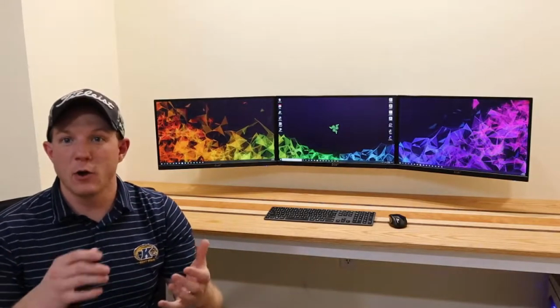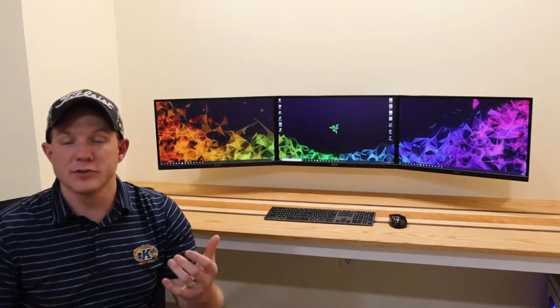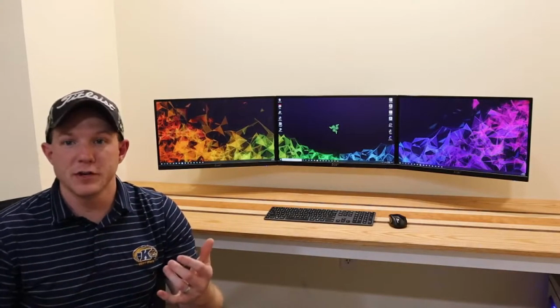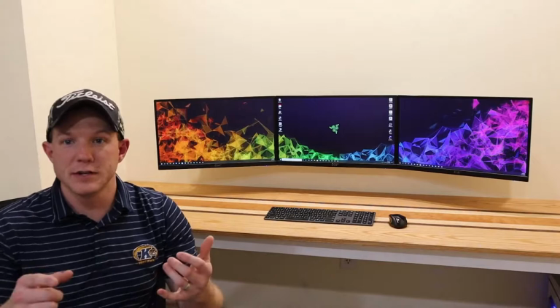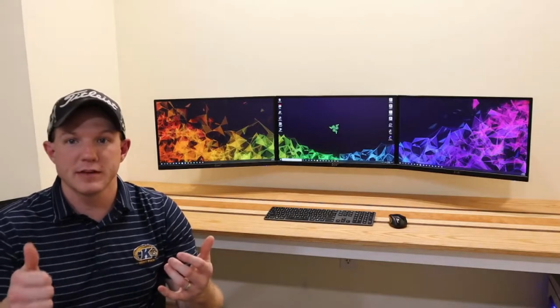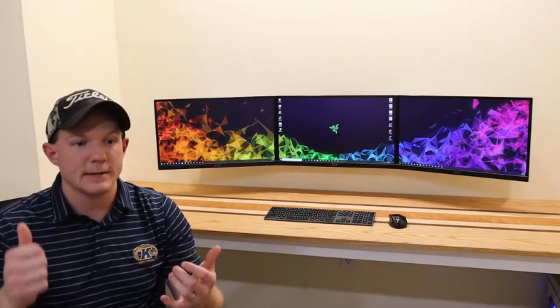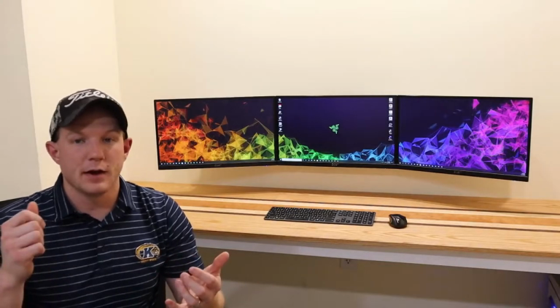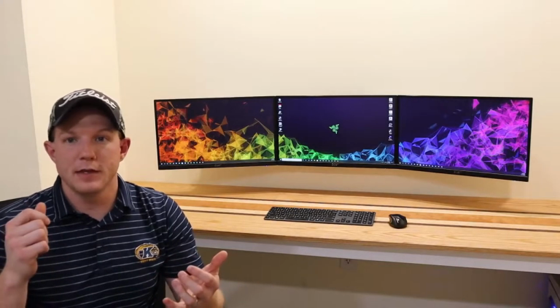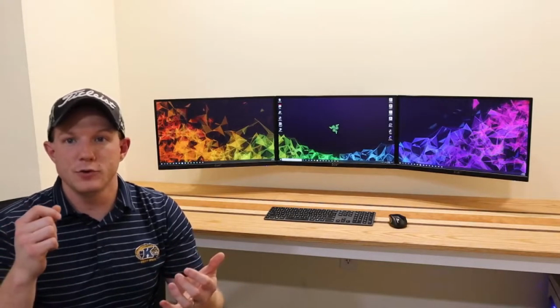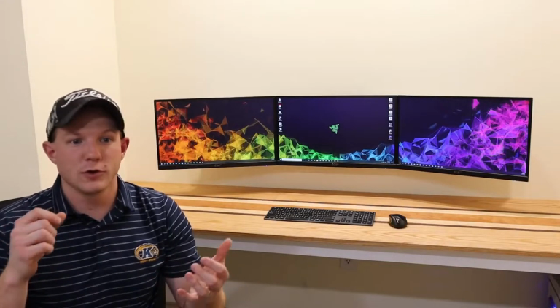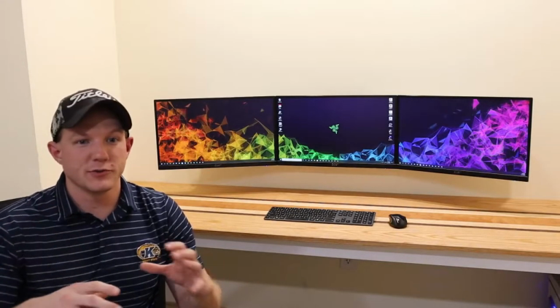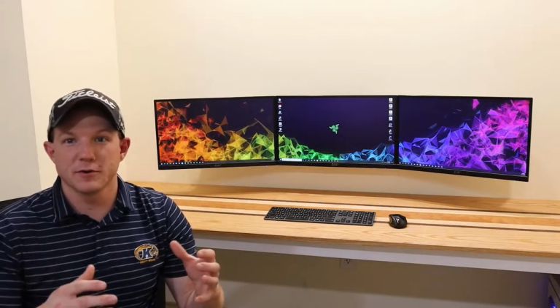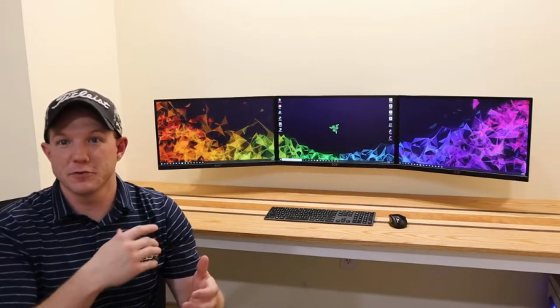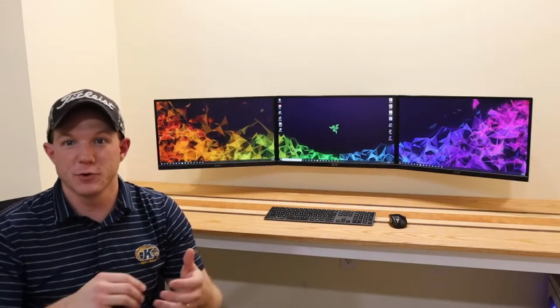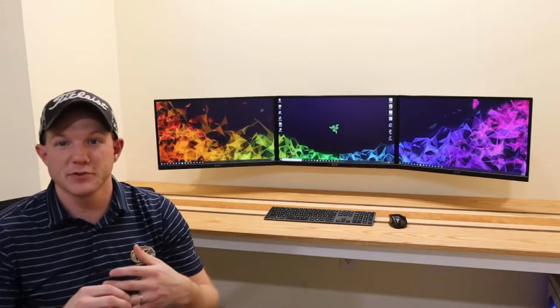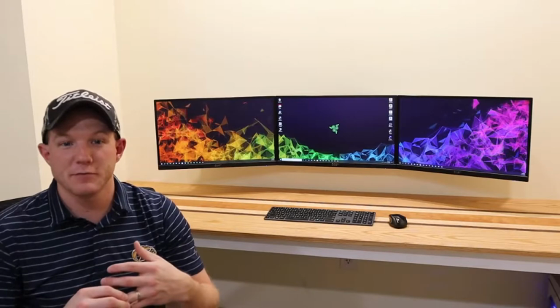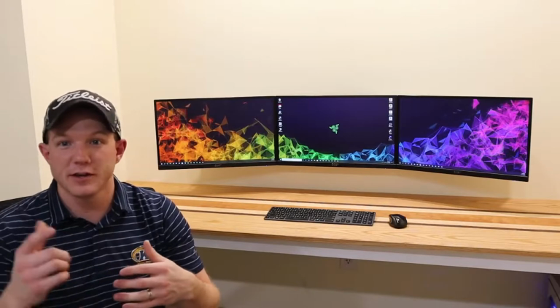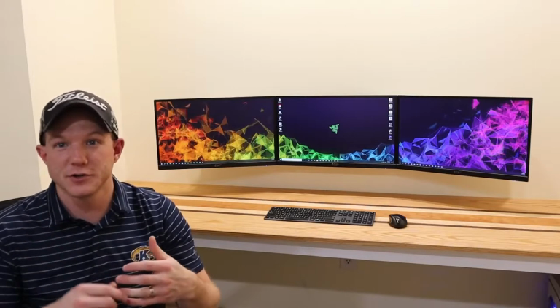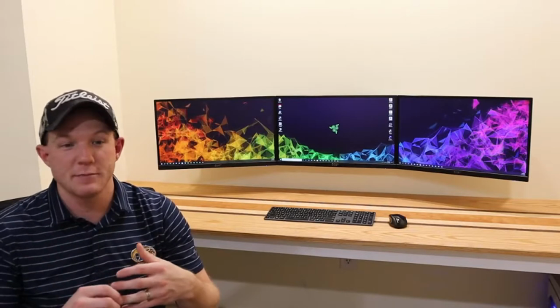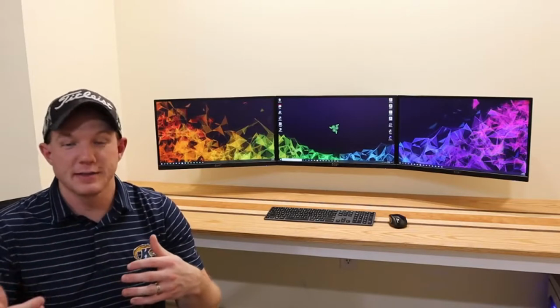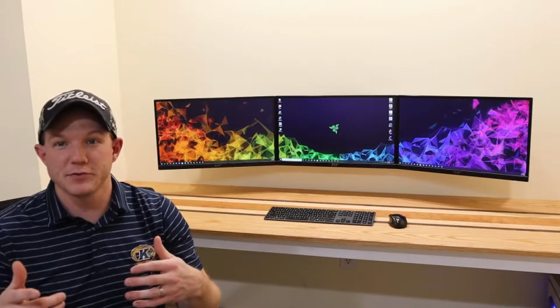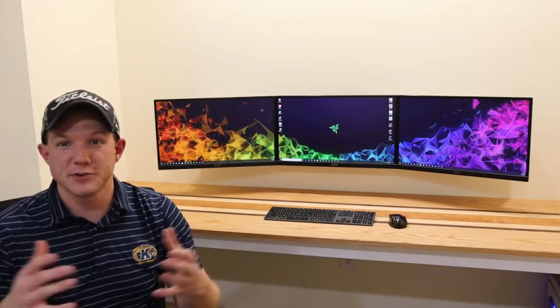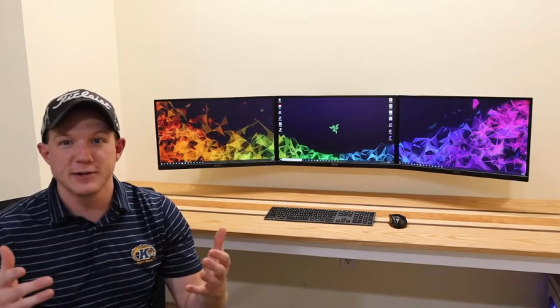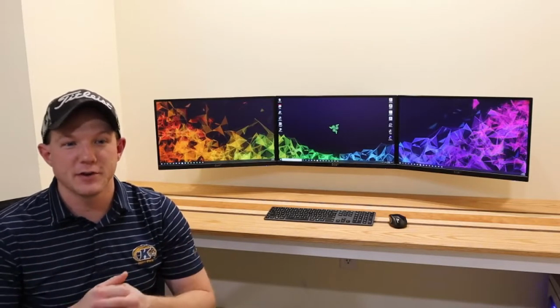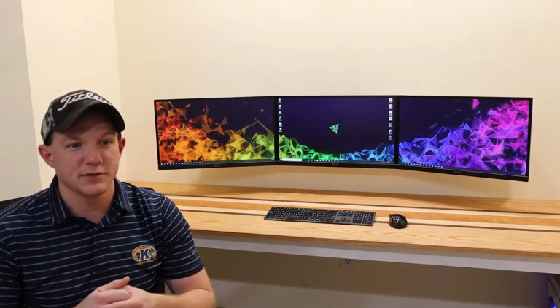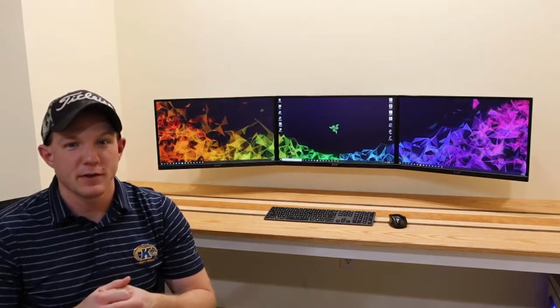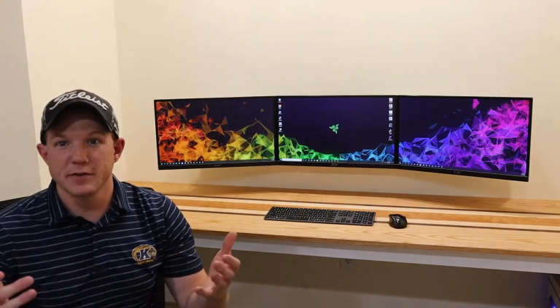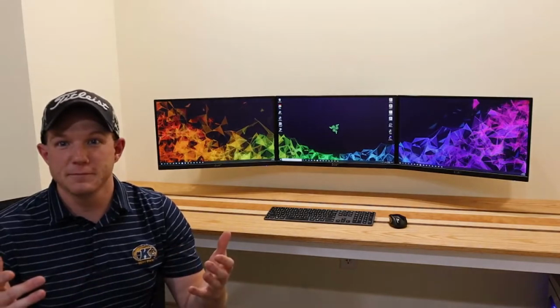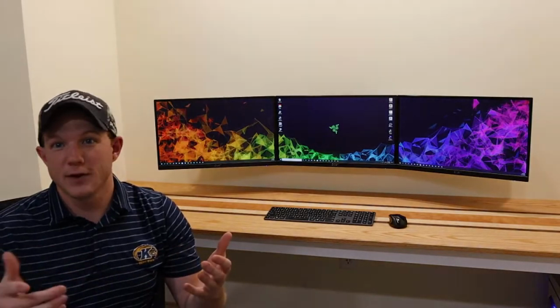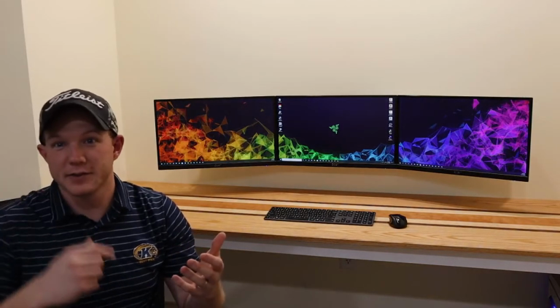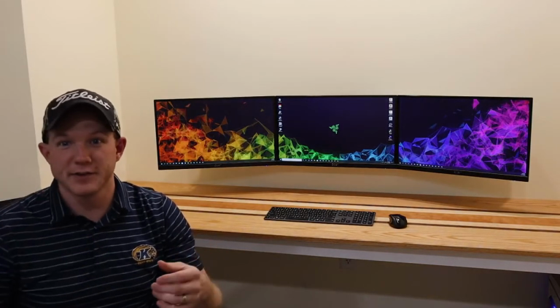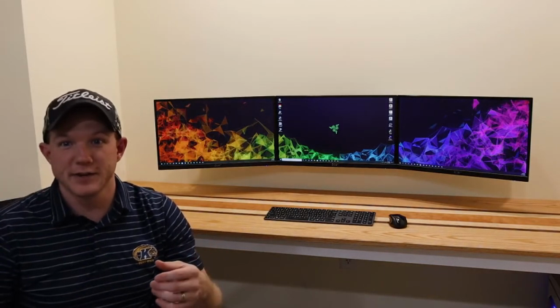I hope you guys enjoyed the video. If you did, please give it a like. If you're enjoying this journey or other stuff on my channel, I encourage you to subscribe and hit that bell notification so you can see any new video I post. I'll see you in another video.